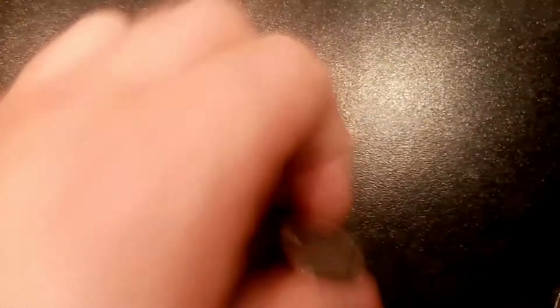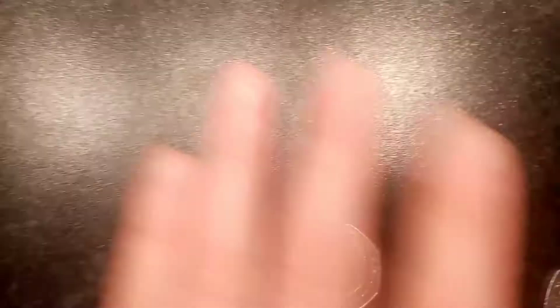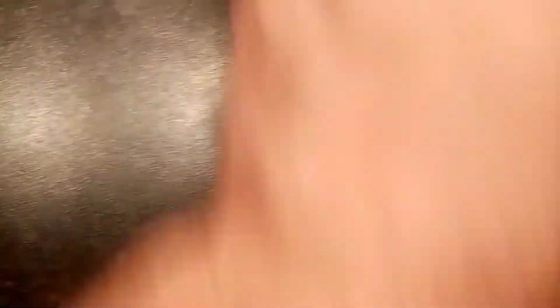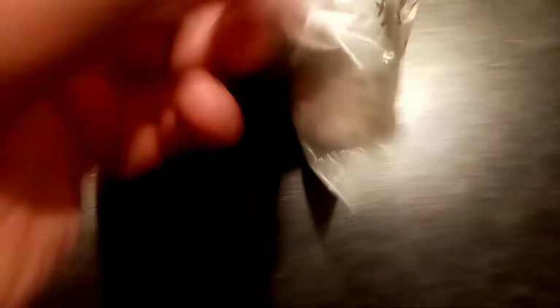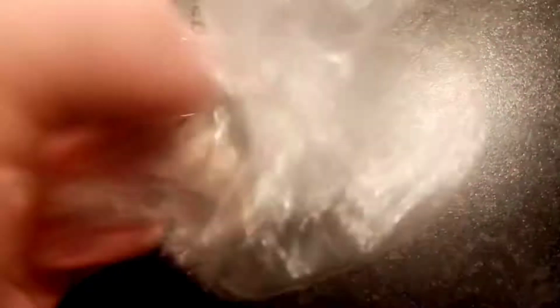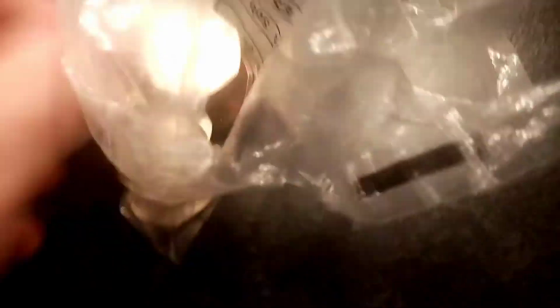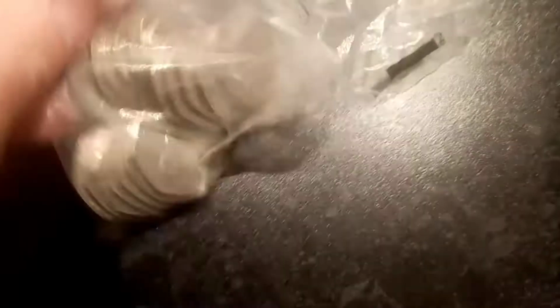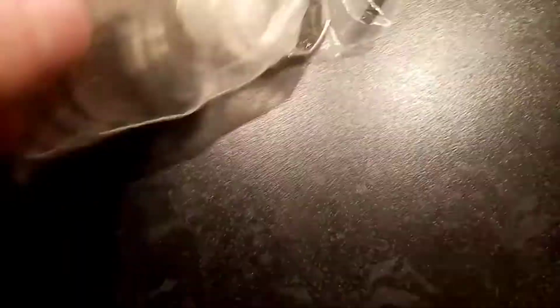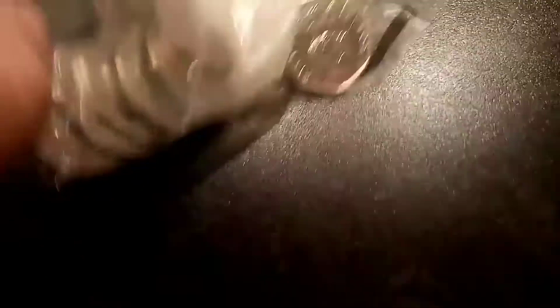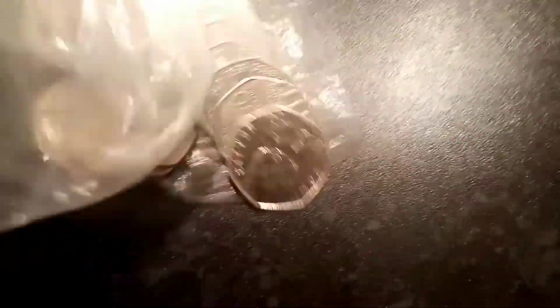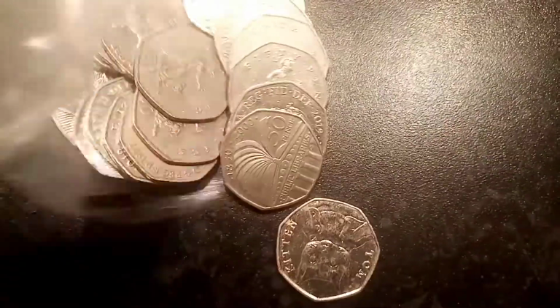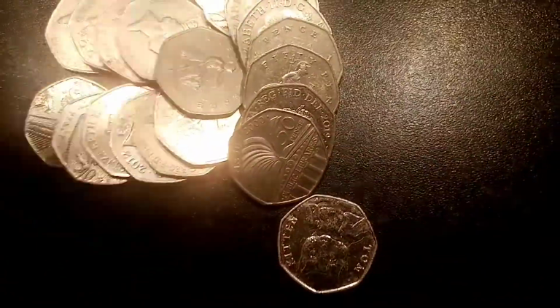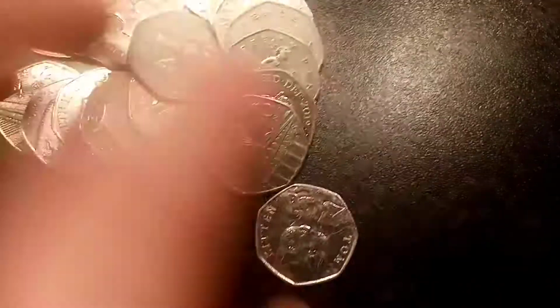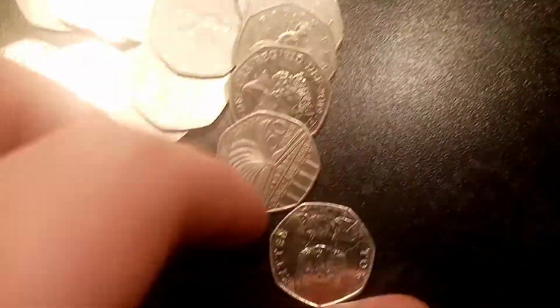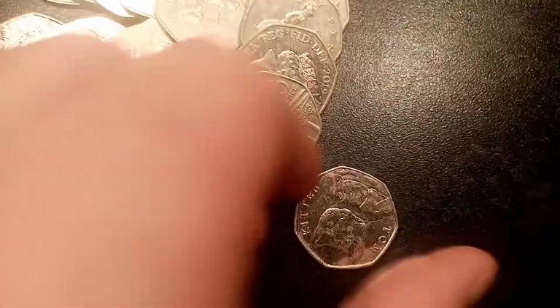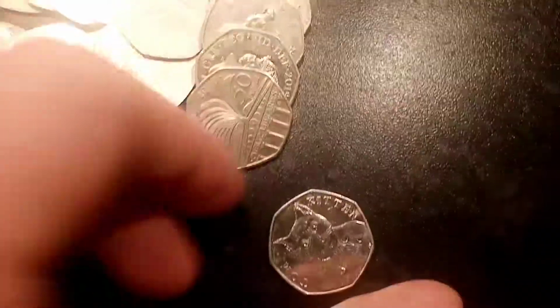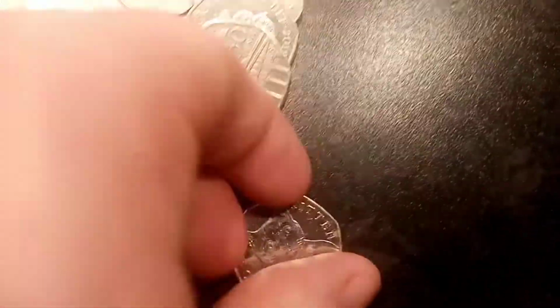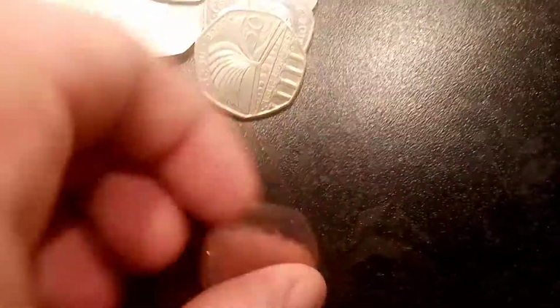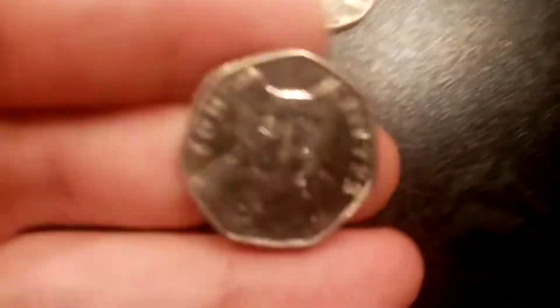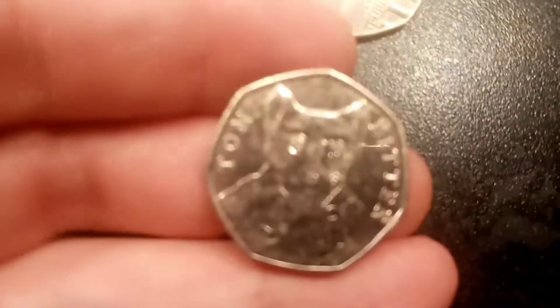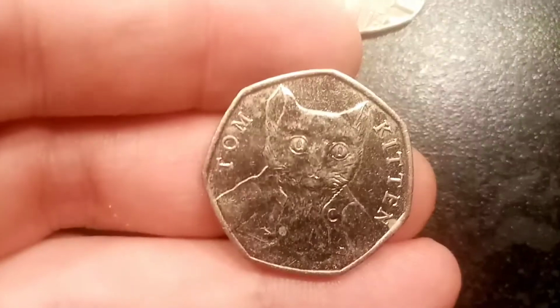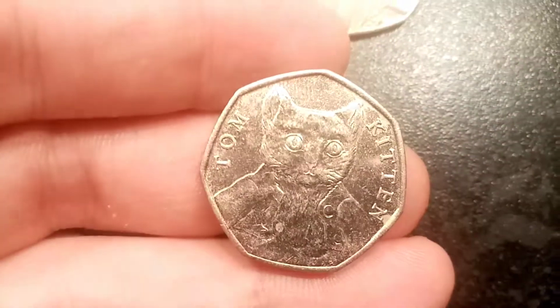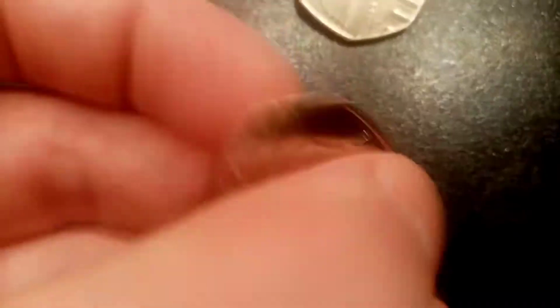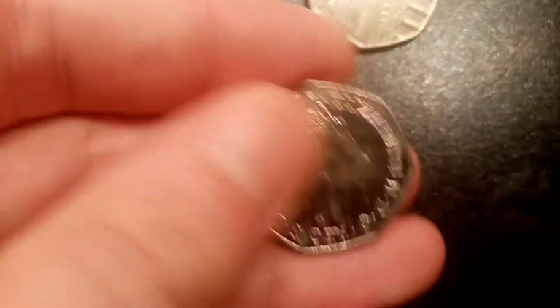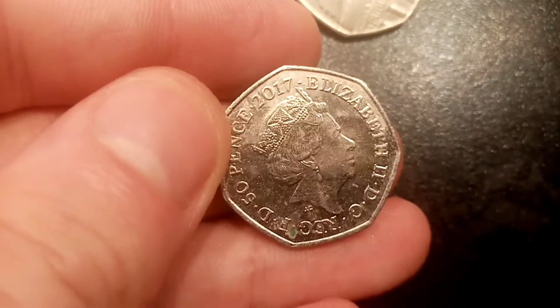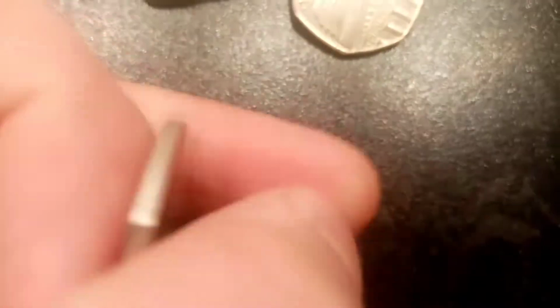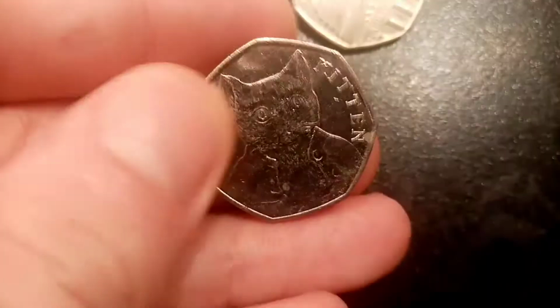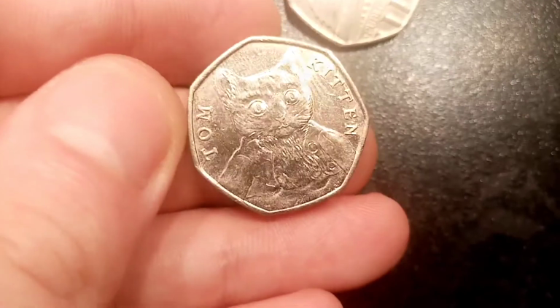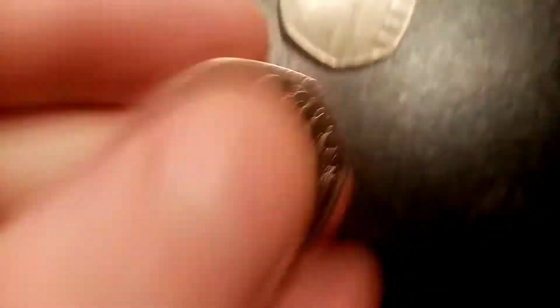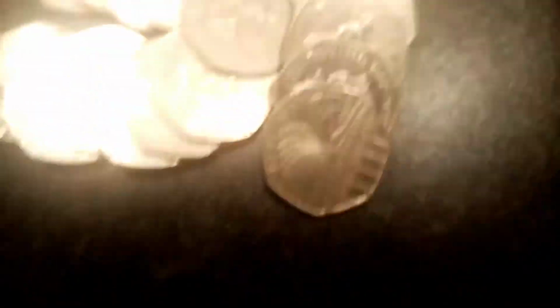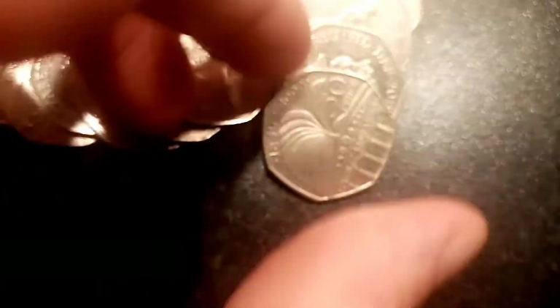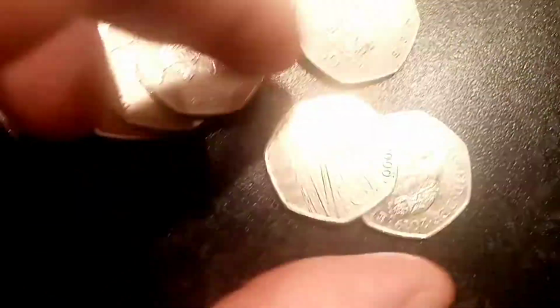Definitely be sure to check out the two giveaways that are currently open on the channel — both will finish tomorrow. Just as I'm saying that, we've got a double — we've got the Tom Kitten 2017. Those eyes are enough to burn a hole through anyone's forehead. Really nice coin that one though.